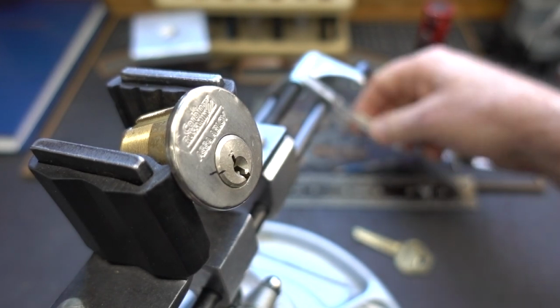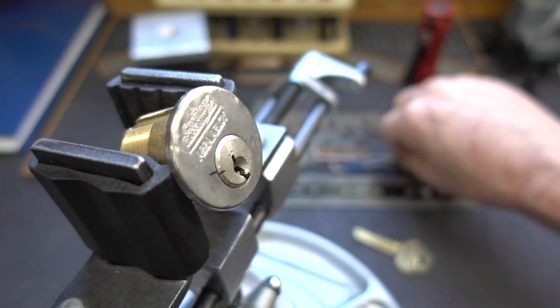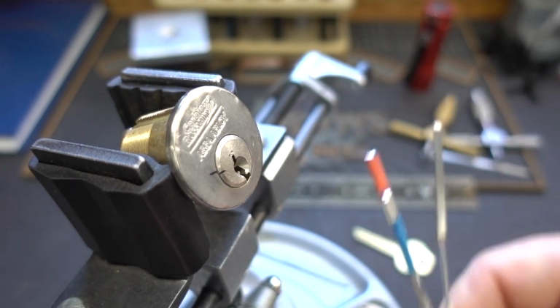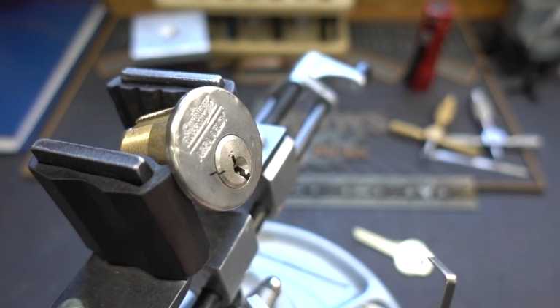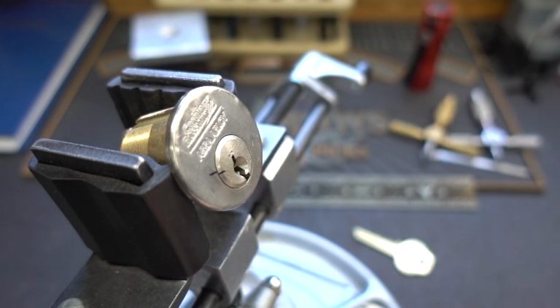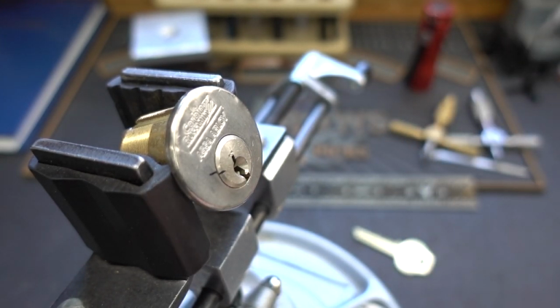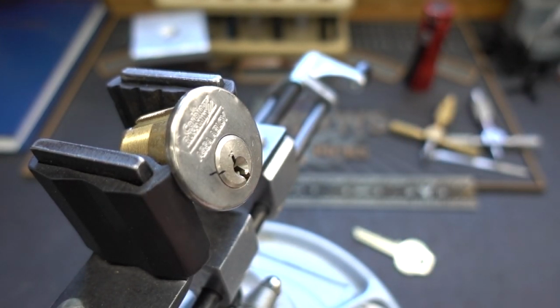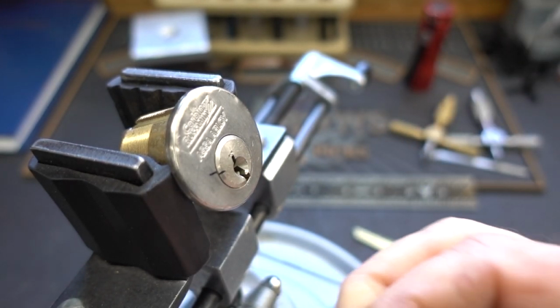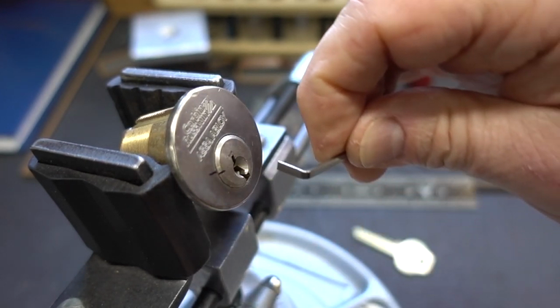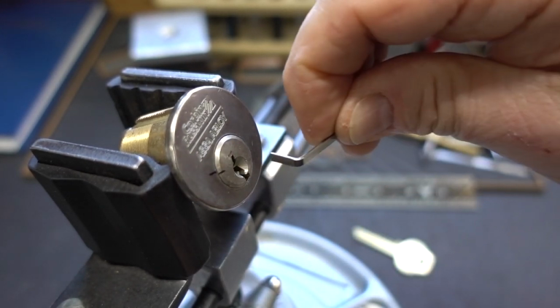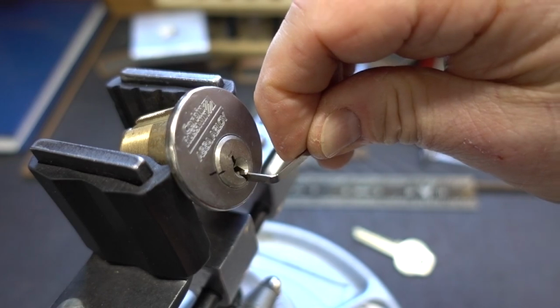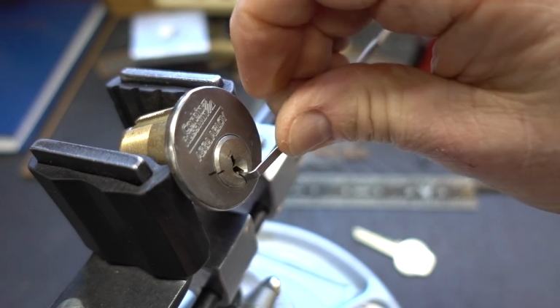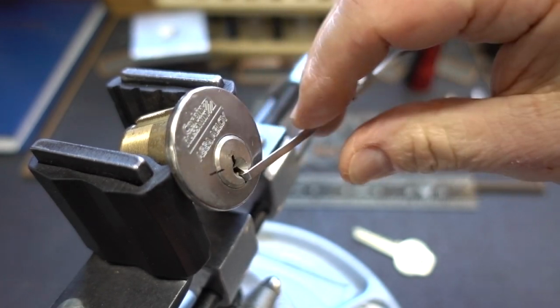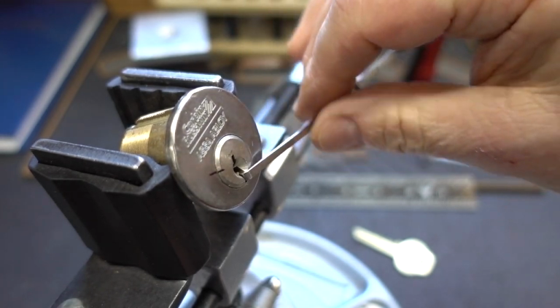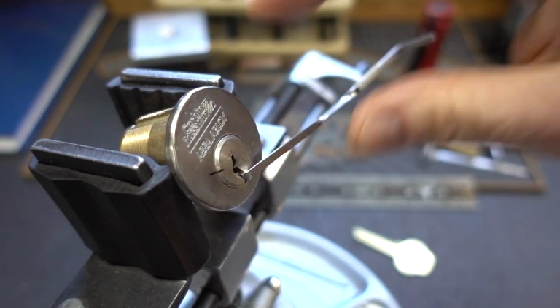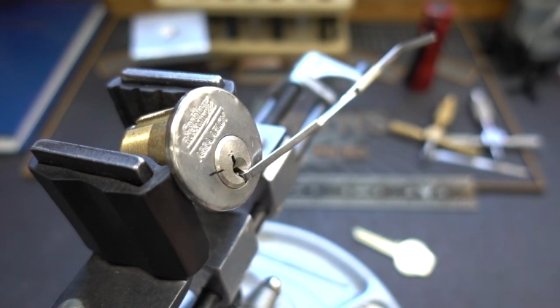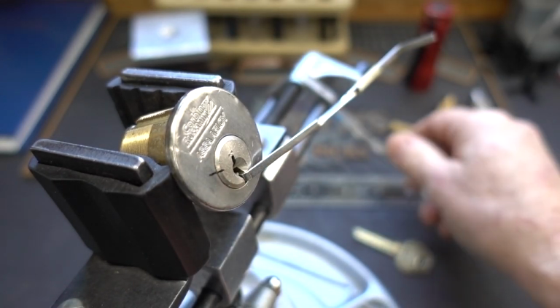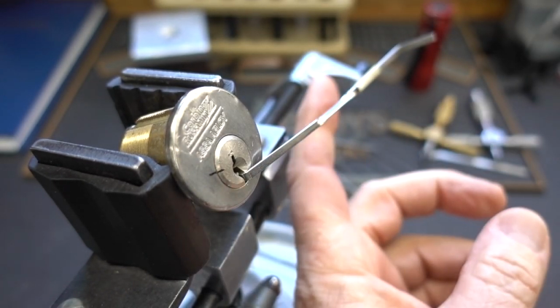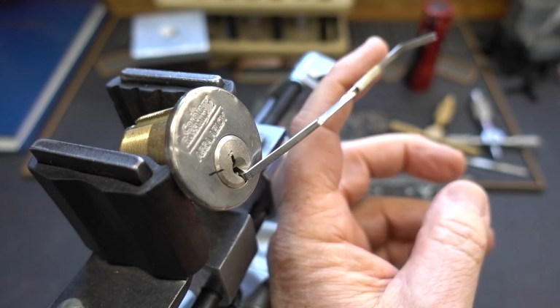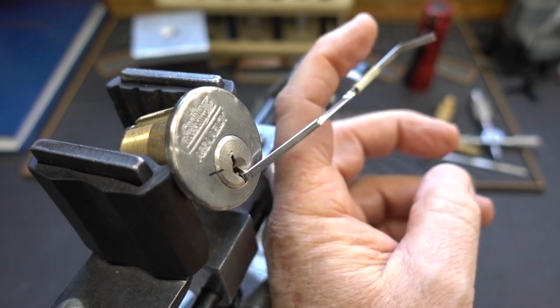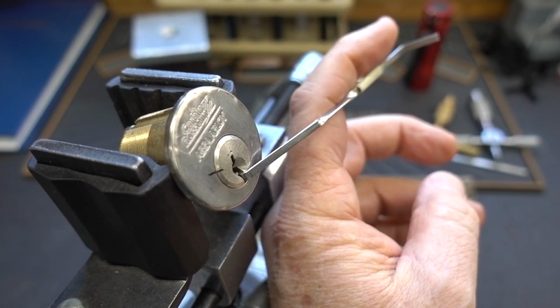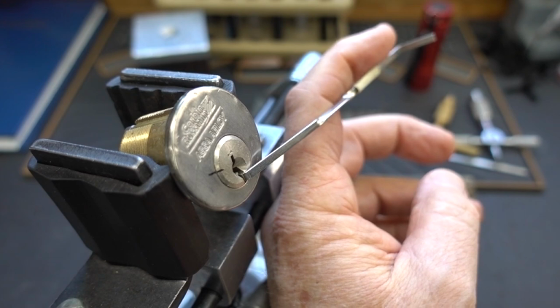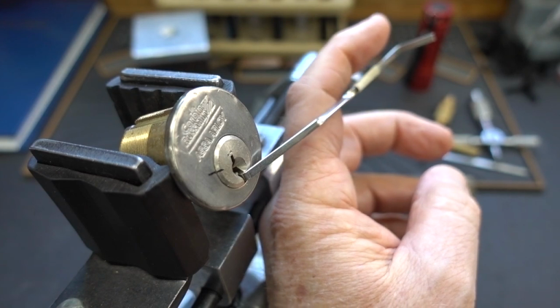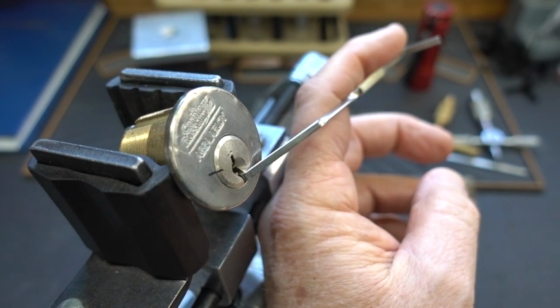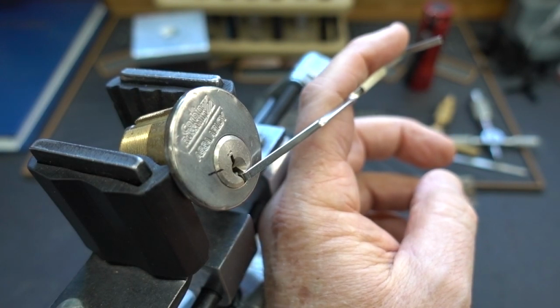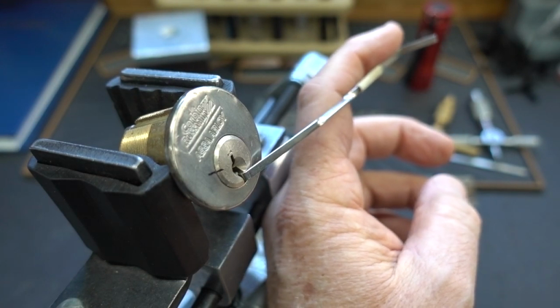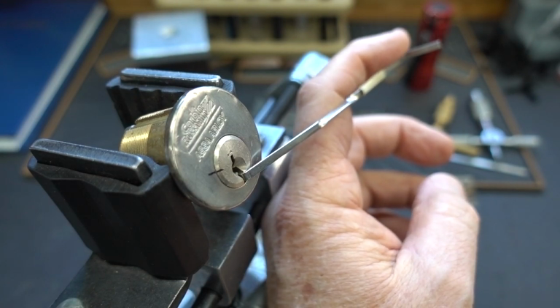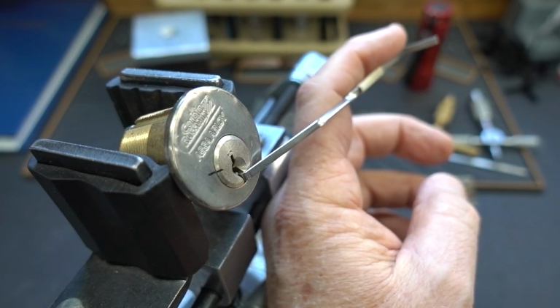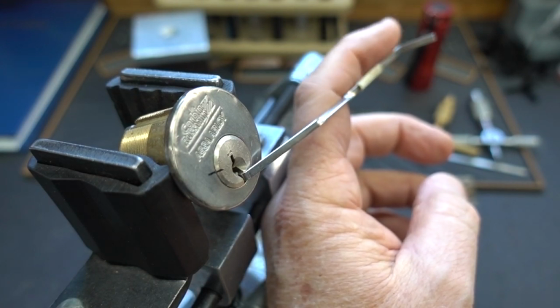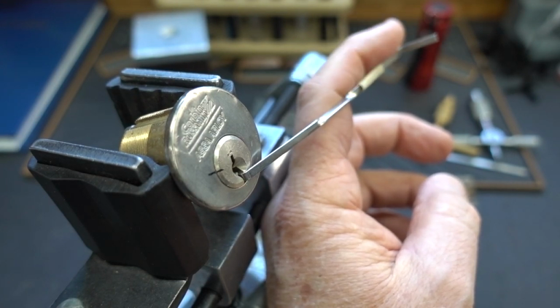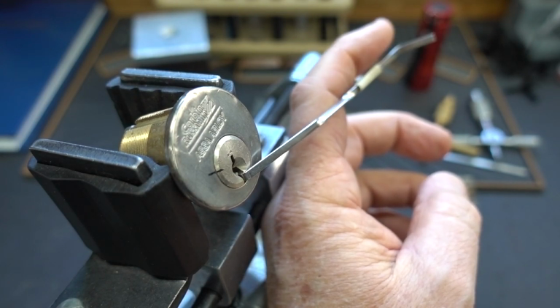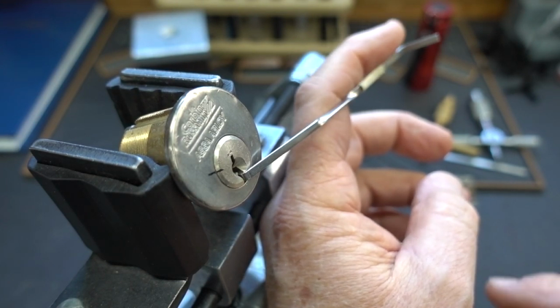So let's find a good width here. I'm going to try the medium one and see if that works. That'll work. I'm going to reach around like this with my finger to tension, so you get an idea of how much tension I'm putting on this thing.